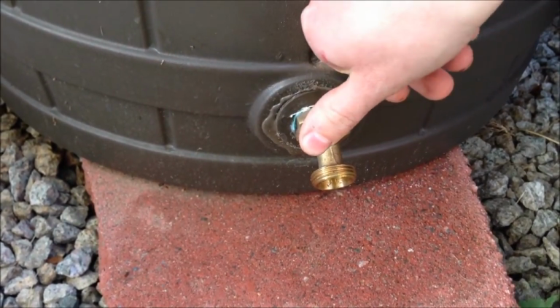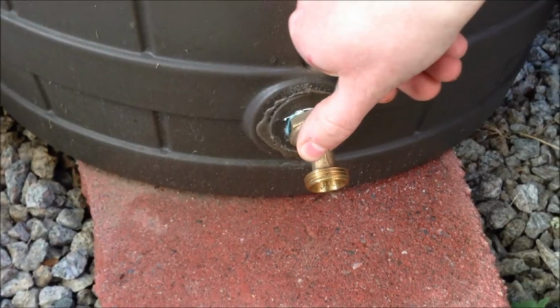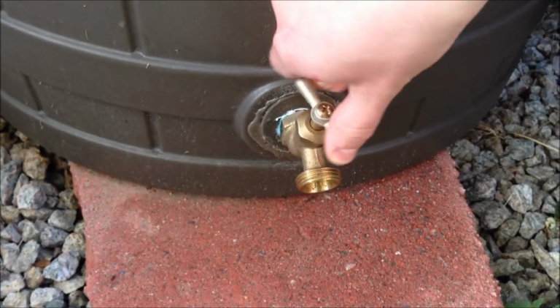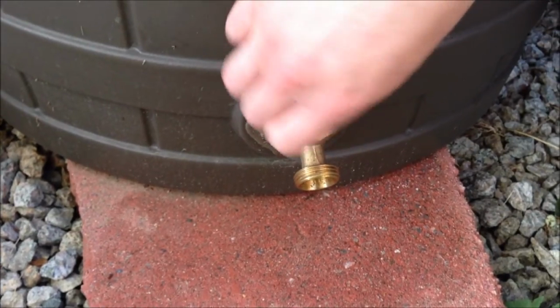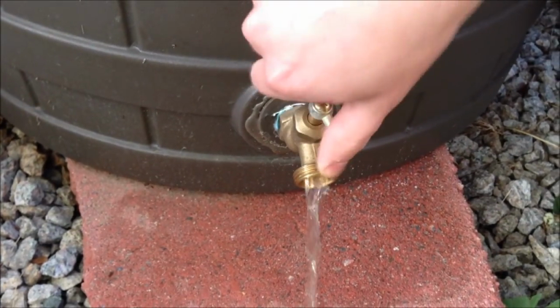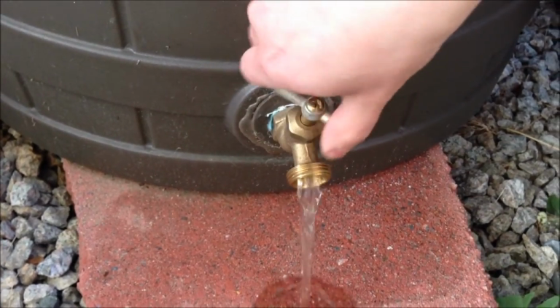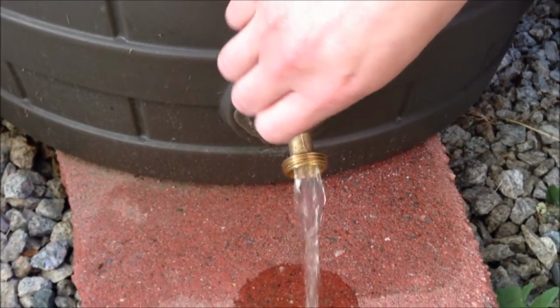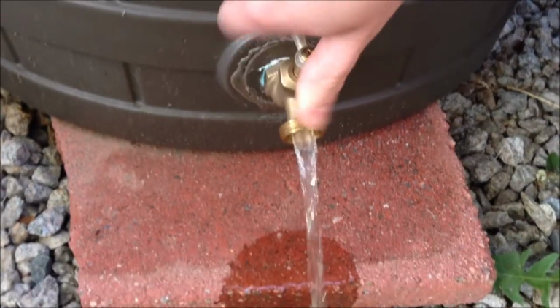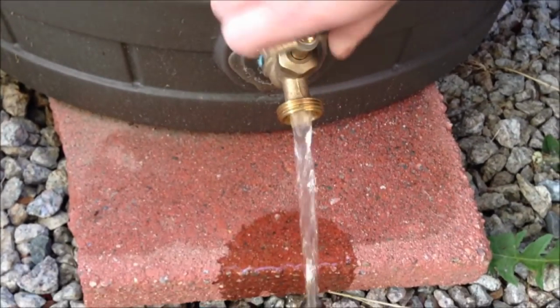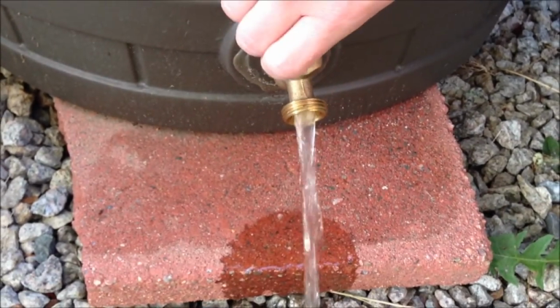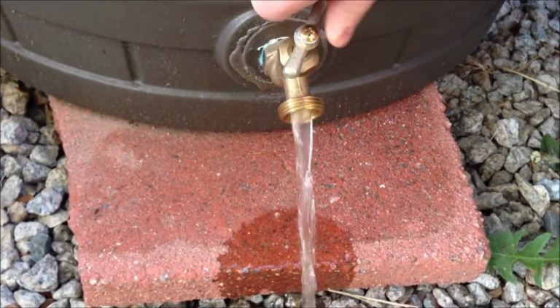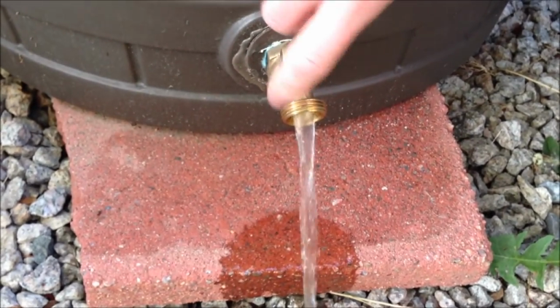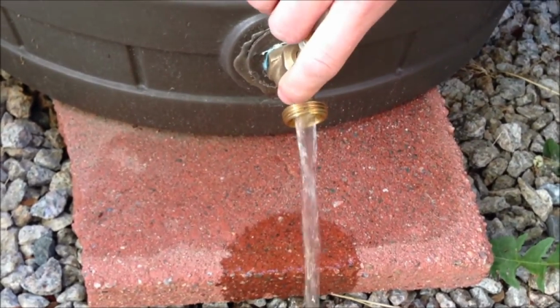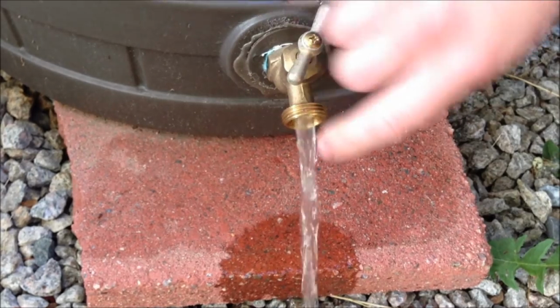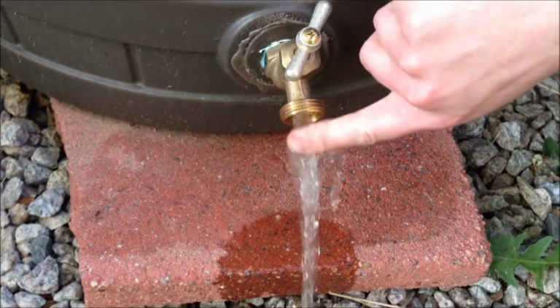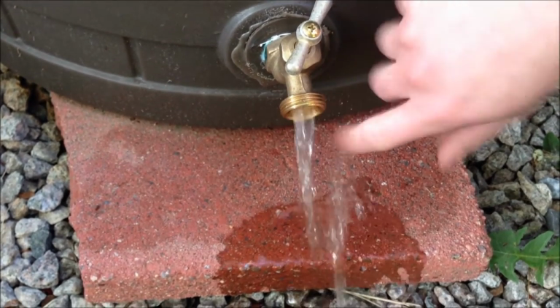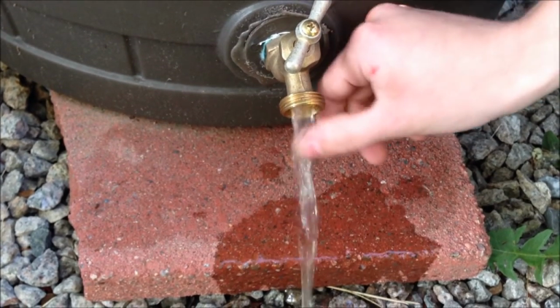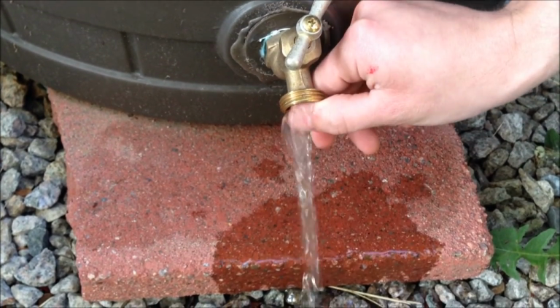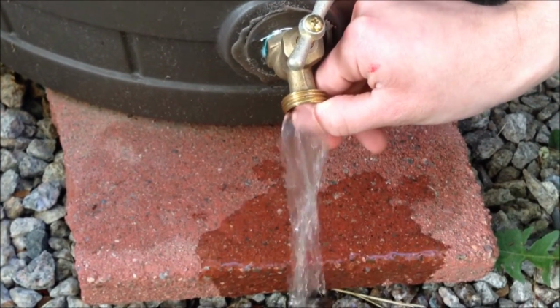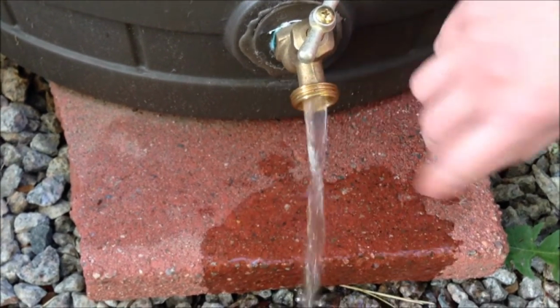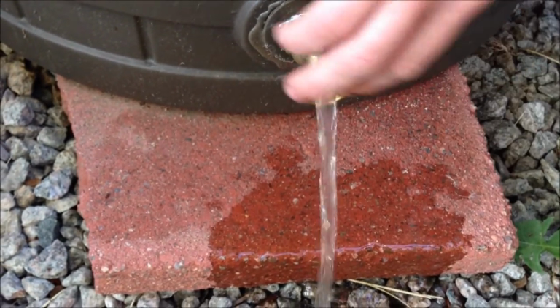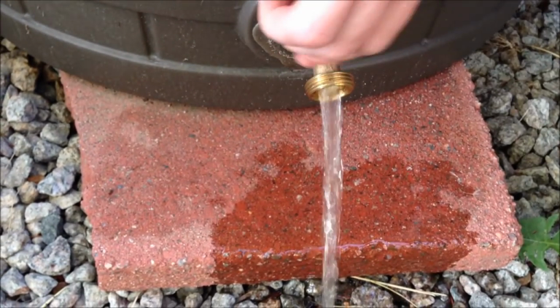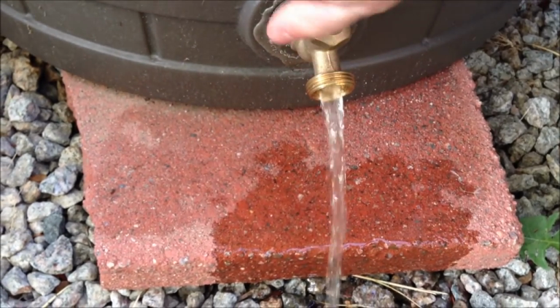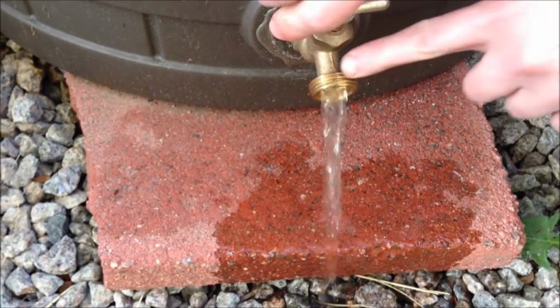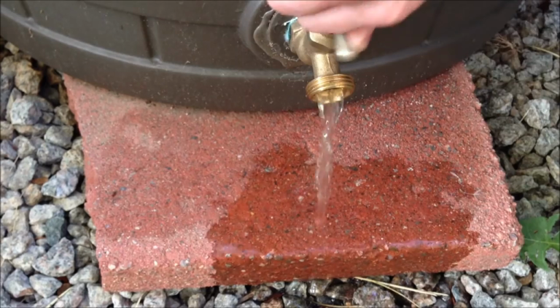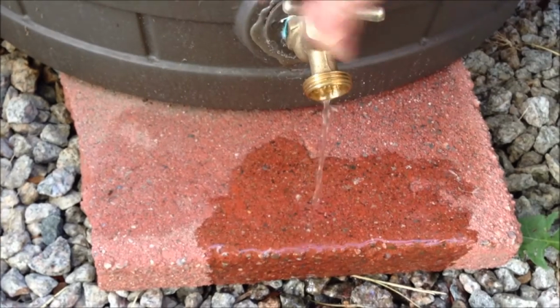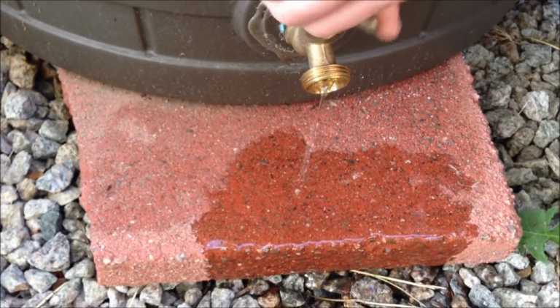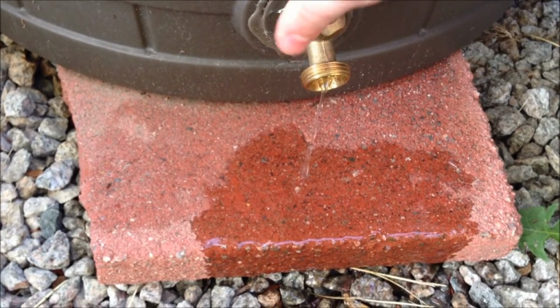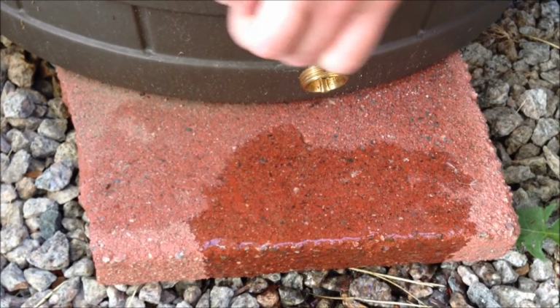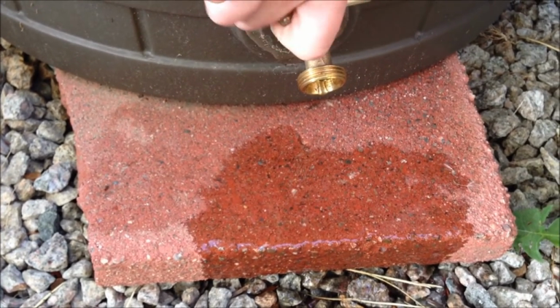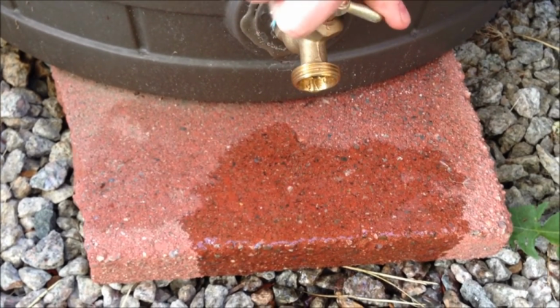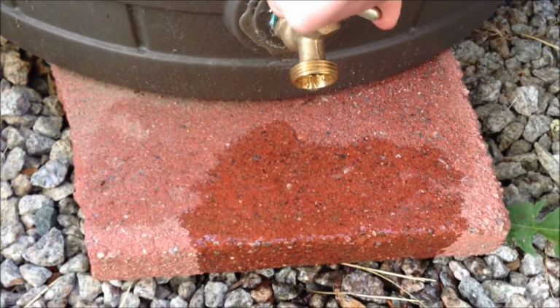We had a couple of rains and the barrel is now full, as you can see. Open up the tap and you have some pretty good water pressure coming out. This is threaded to accept any standard garden hose.